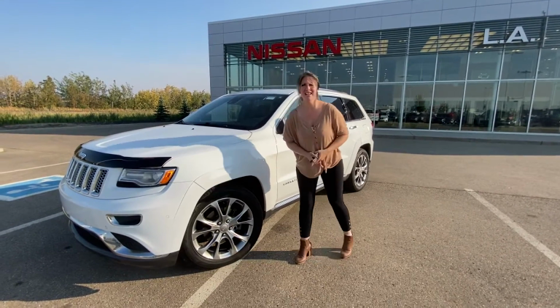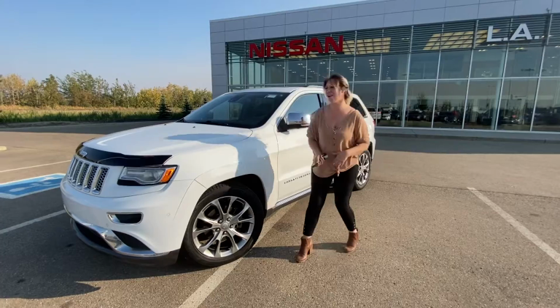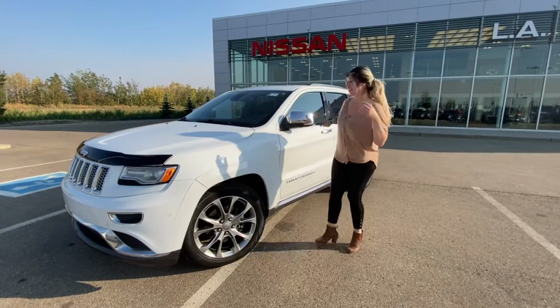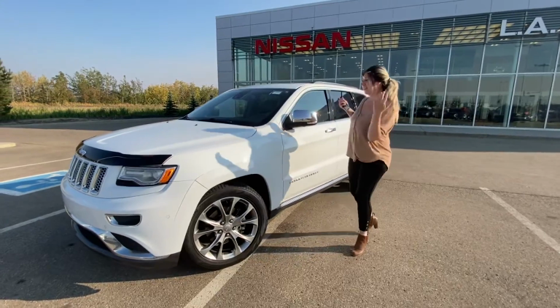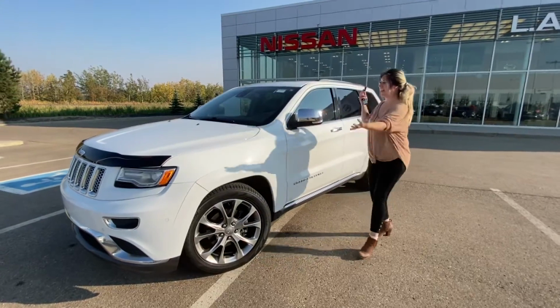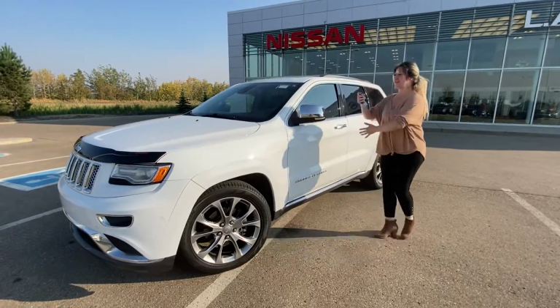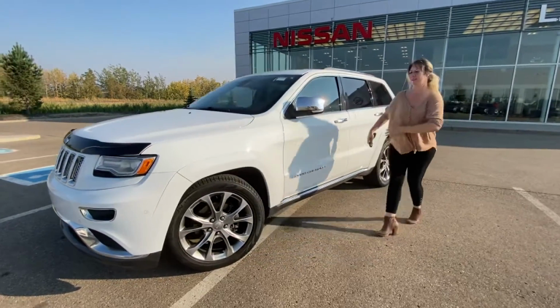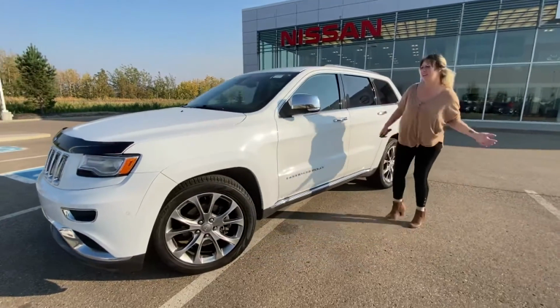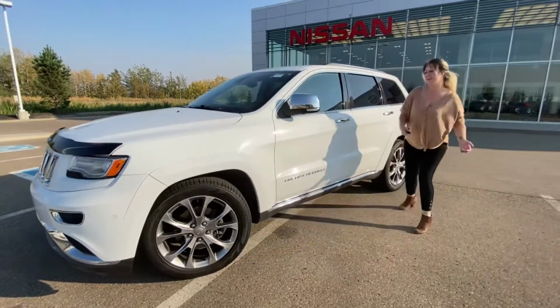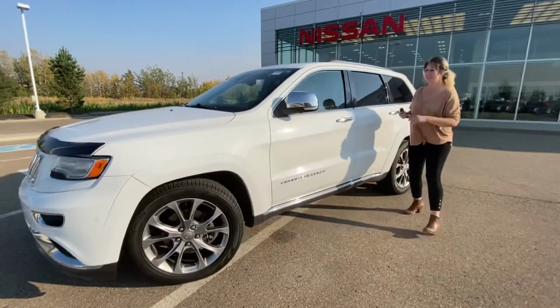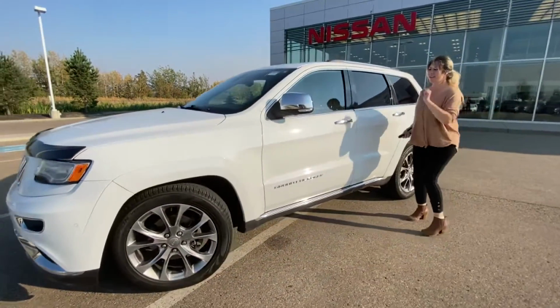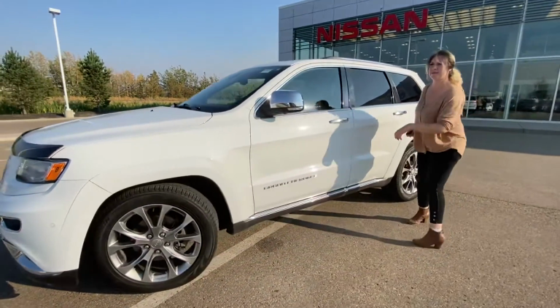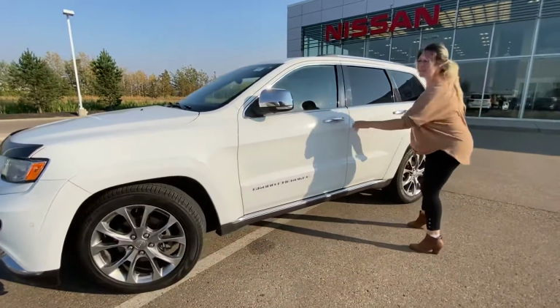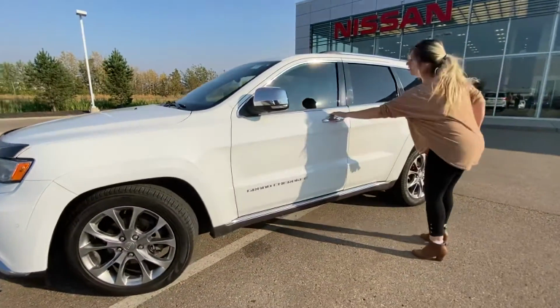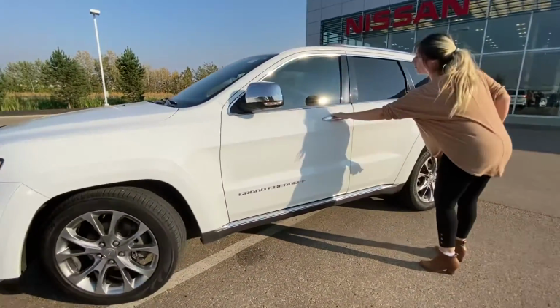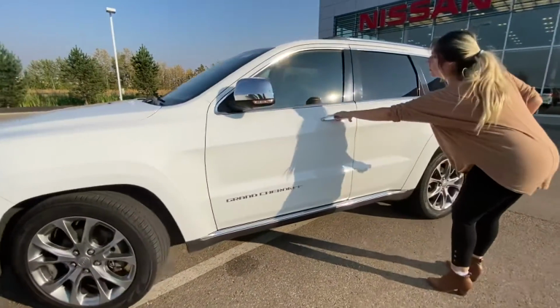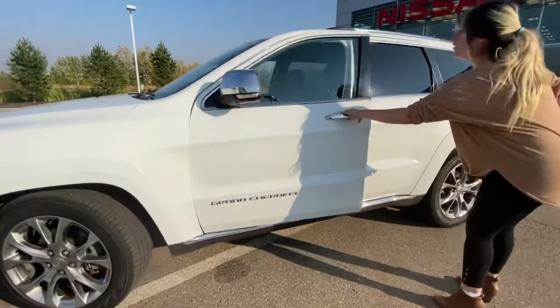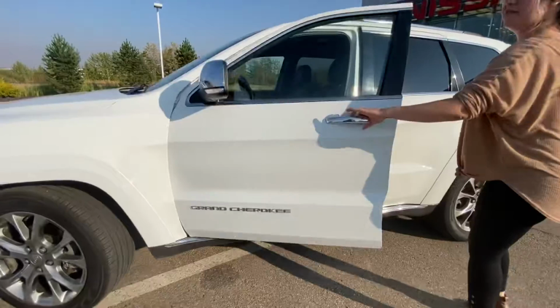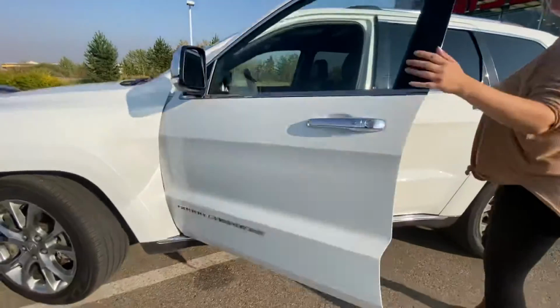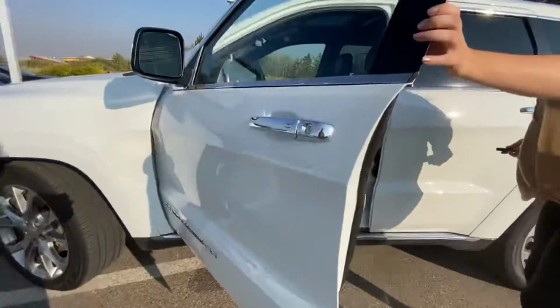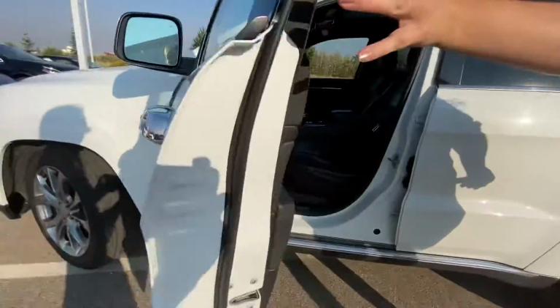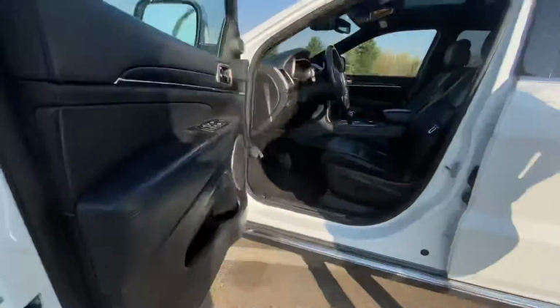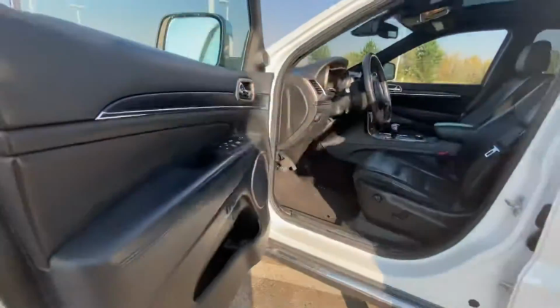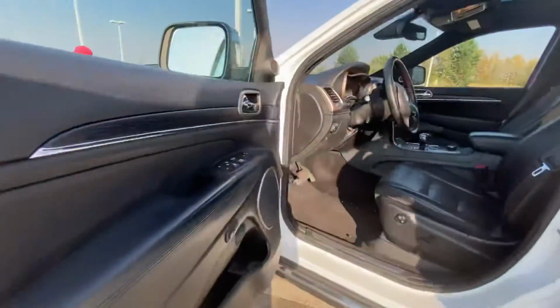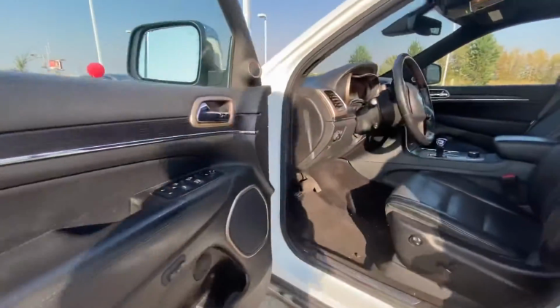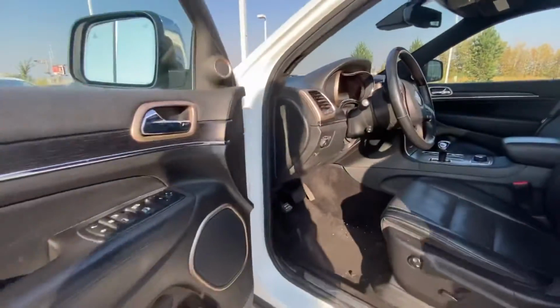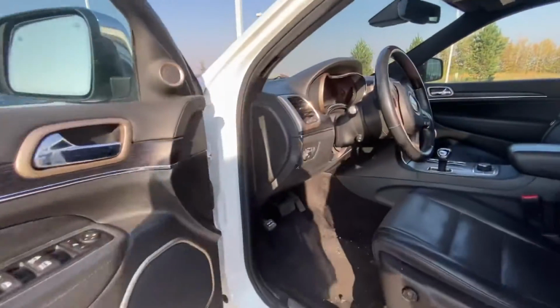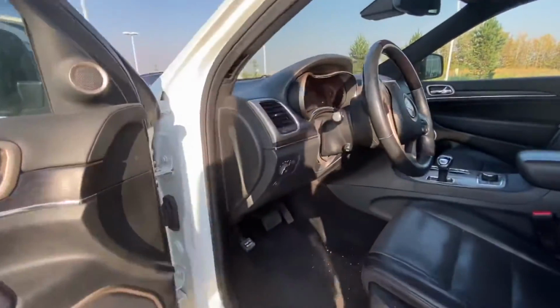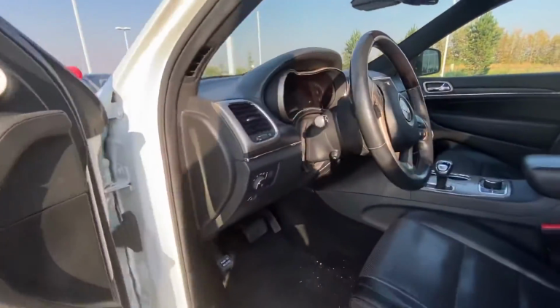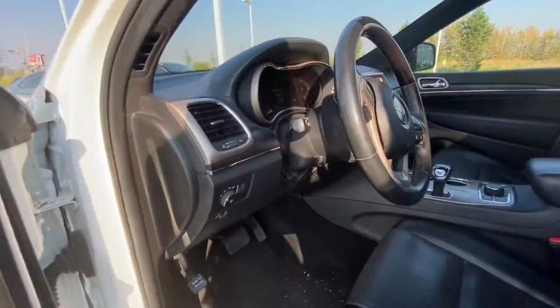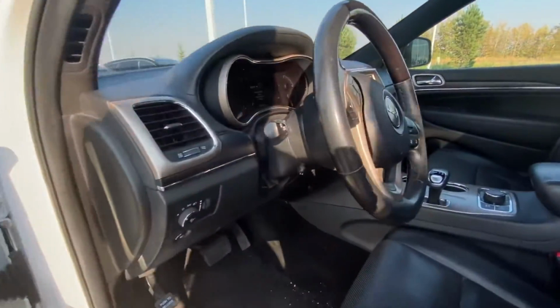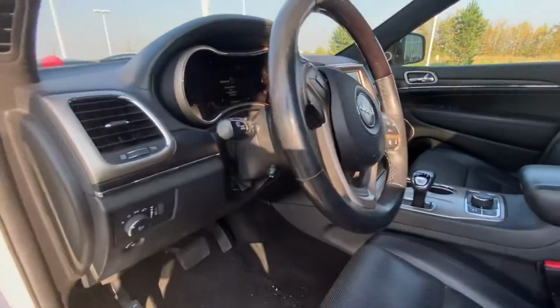So you'll notice that it has that gorgeous white exterior. Coming onto the door here we have a one push button keyless entry, so getting in and out of the vehicle will be very easy.